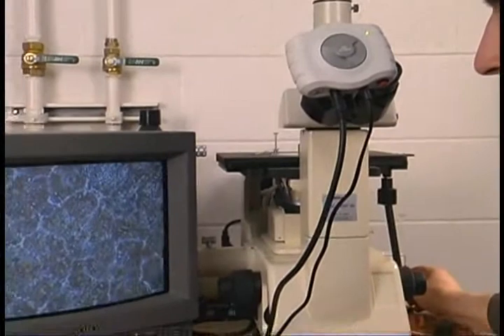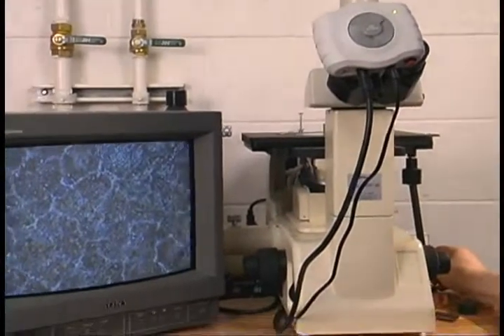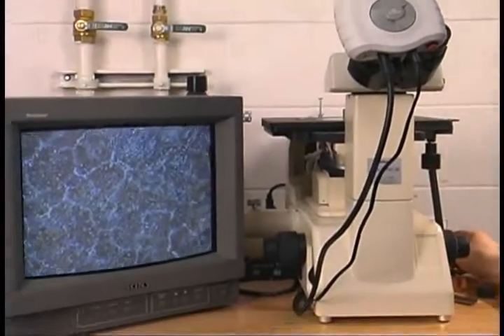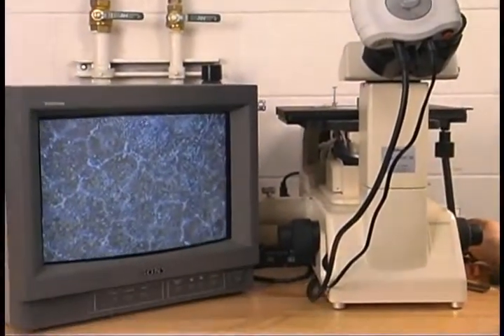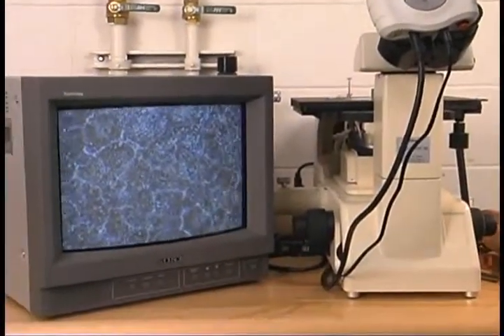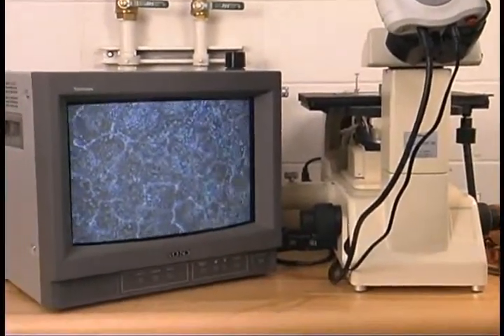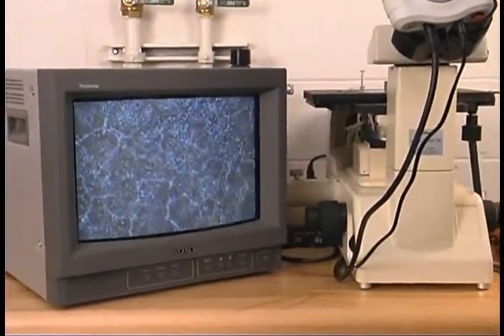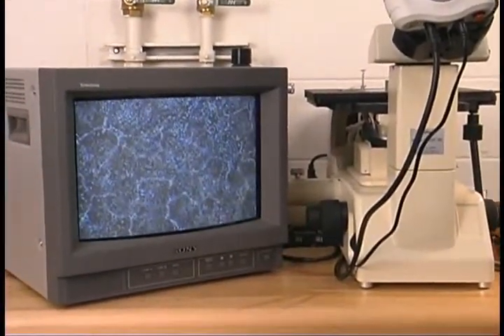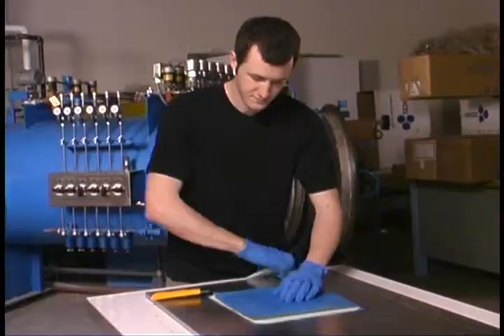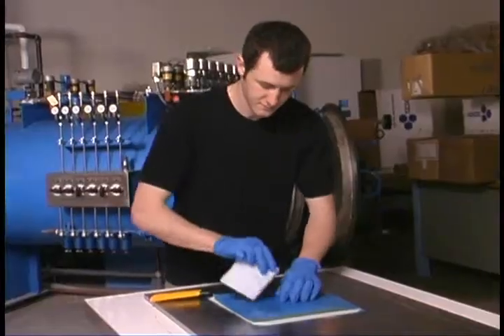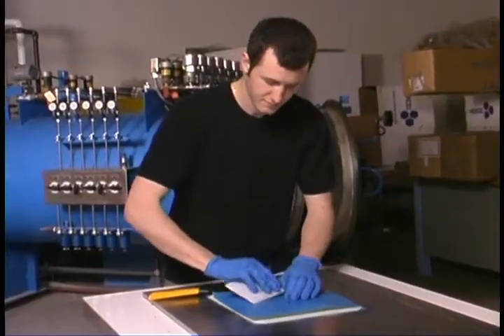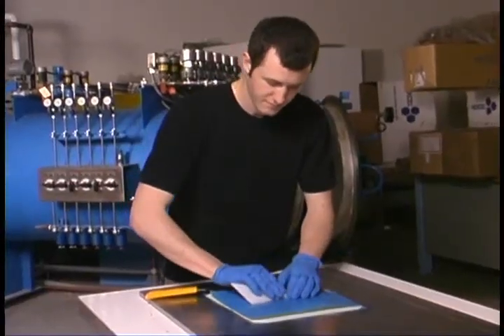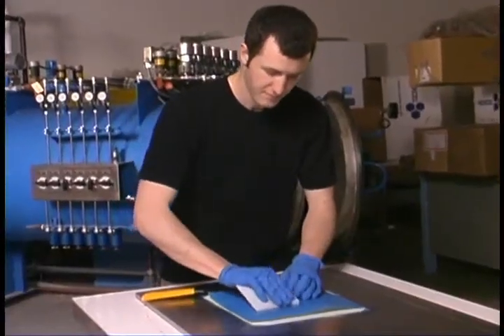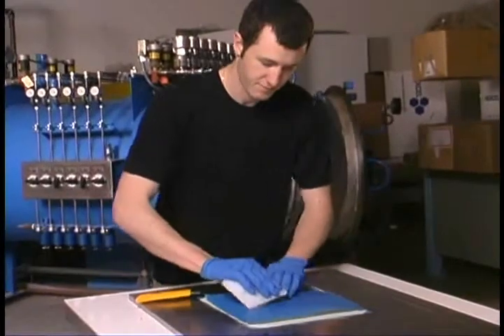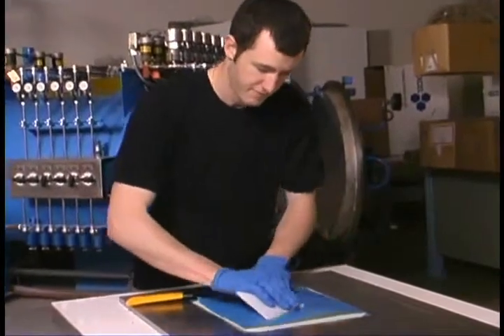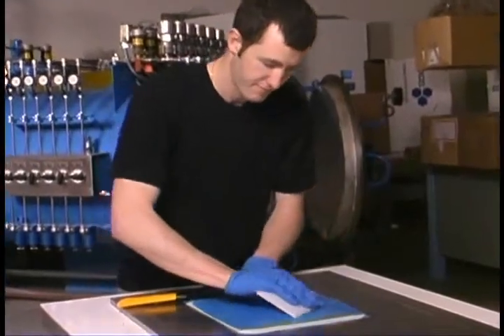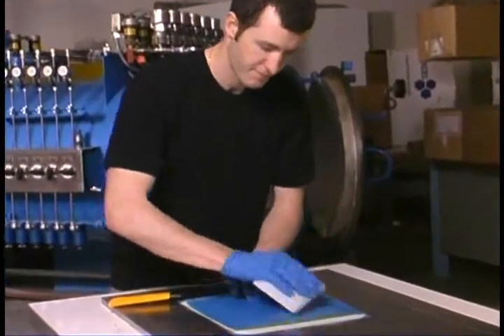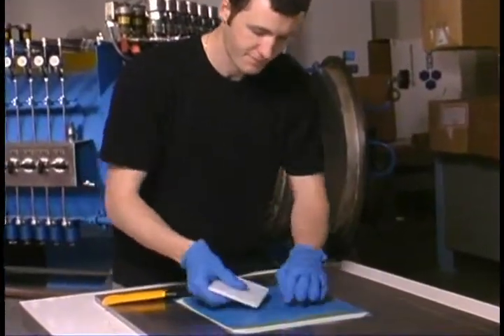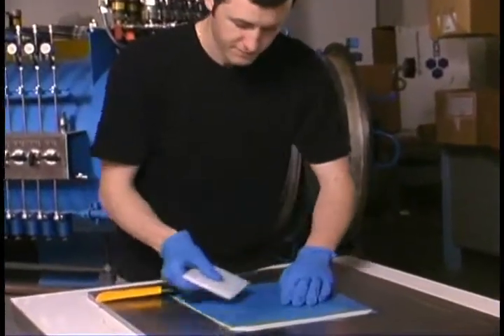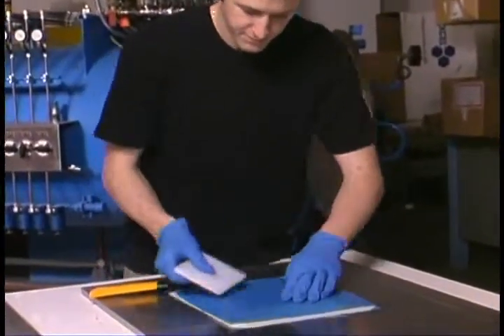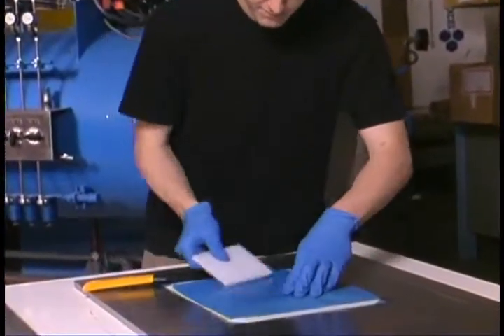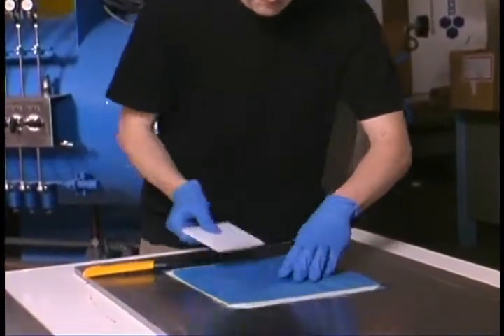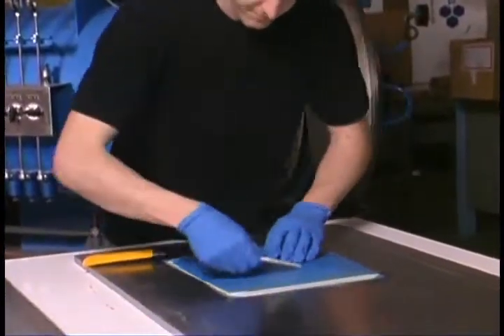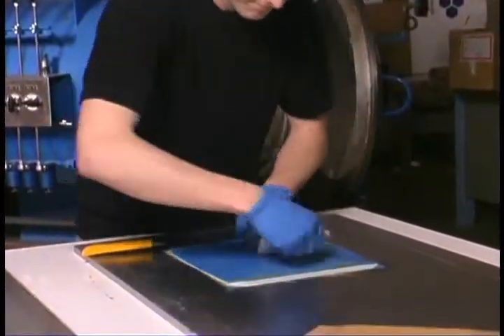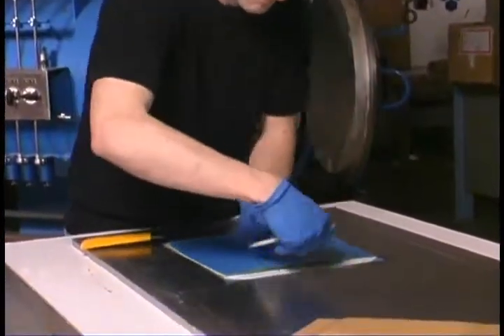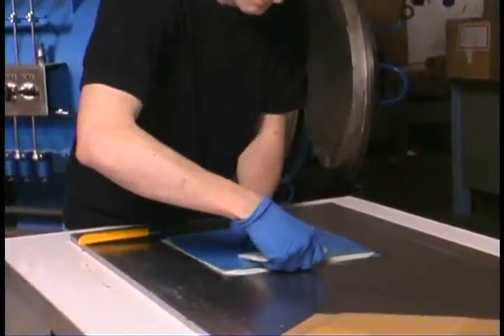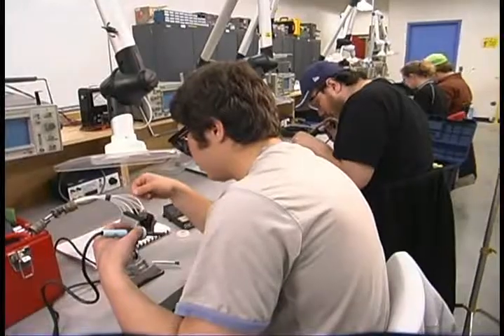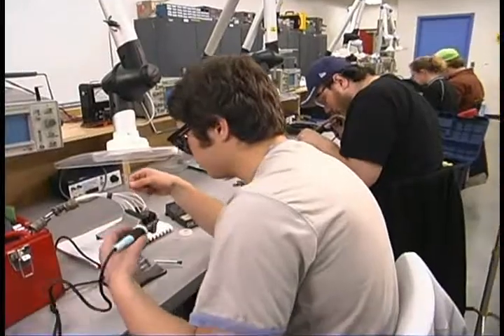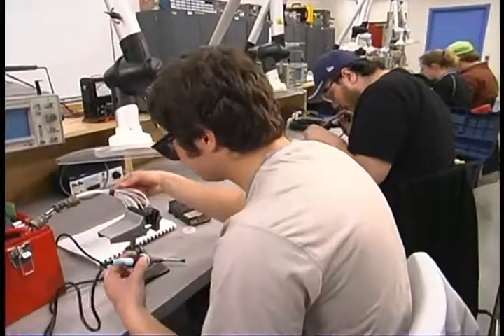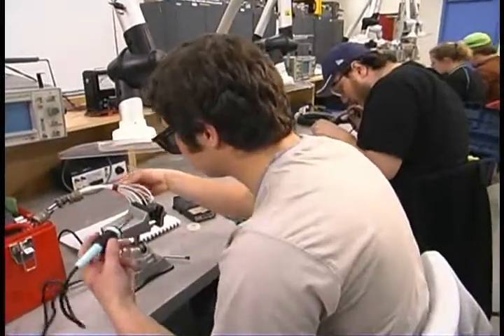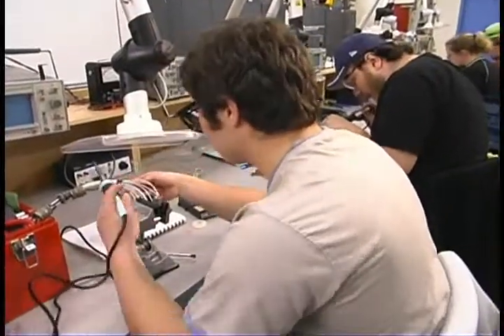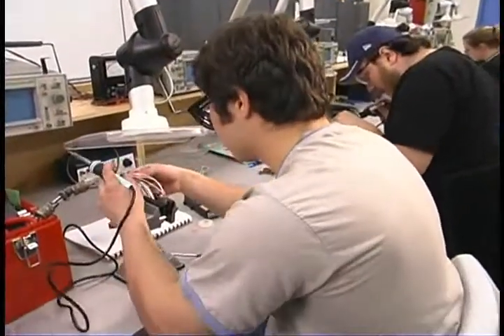We learn a lot about manufacturing — taking a product from the design phase until it's complete. An engineer would actually design the product, and everything from then on we learn how to do.